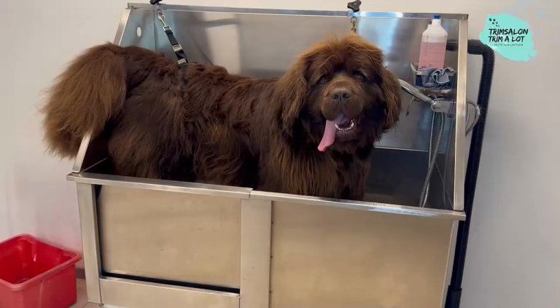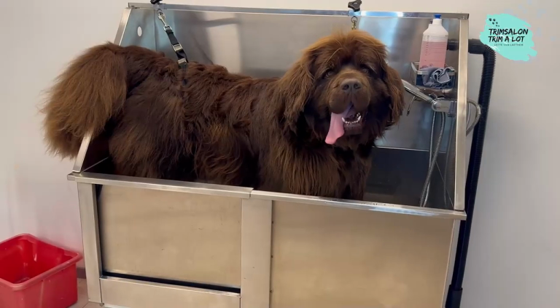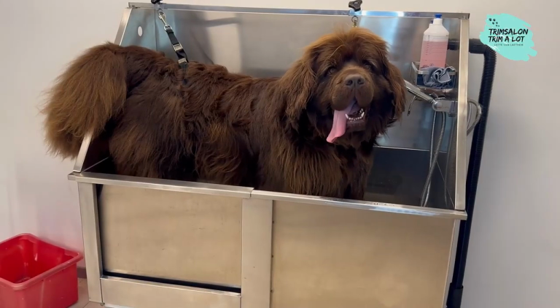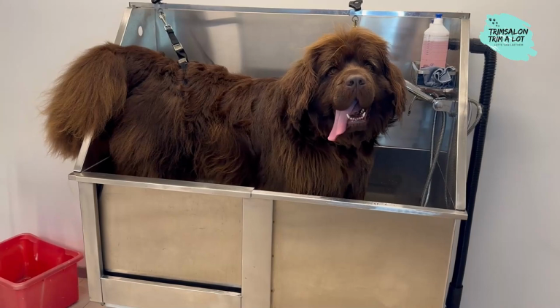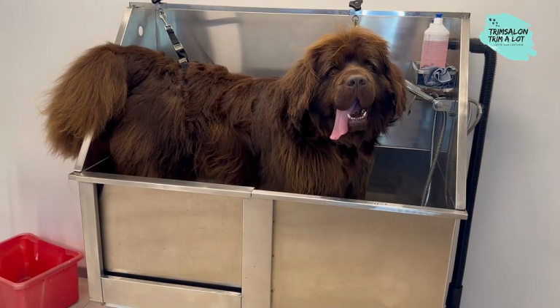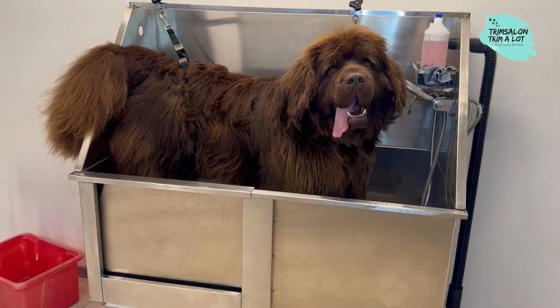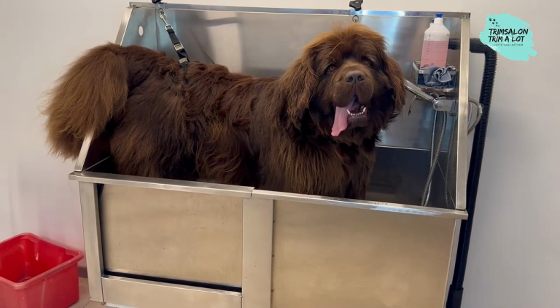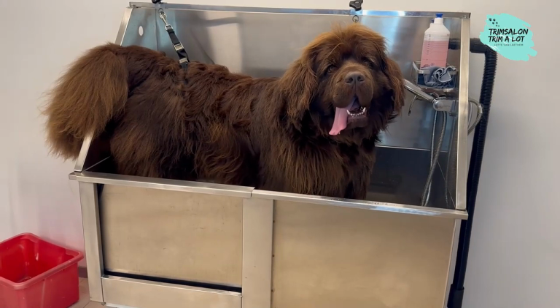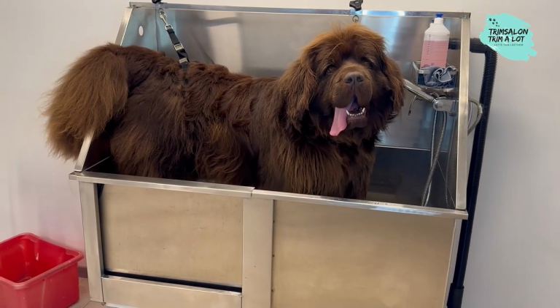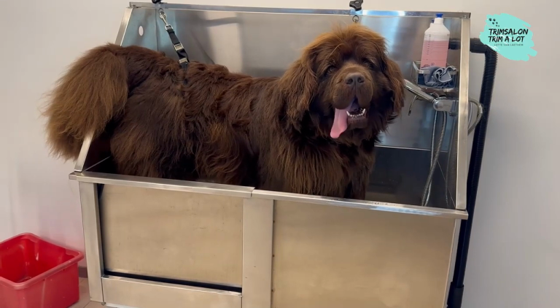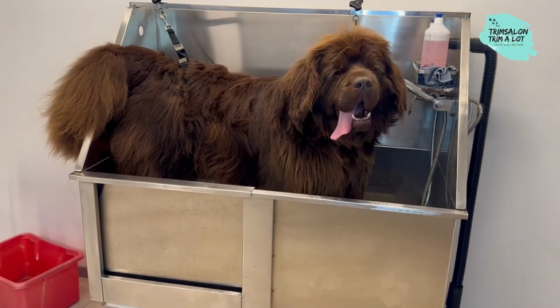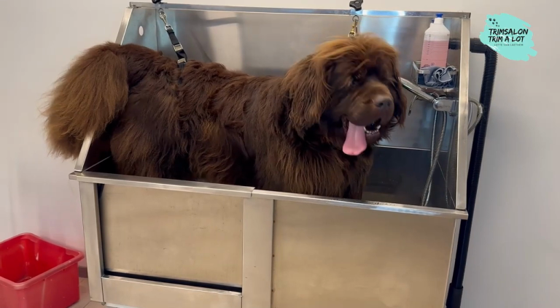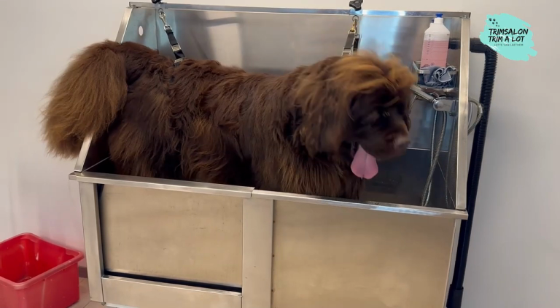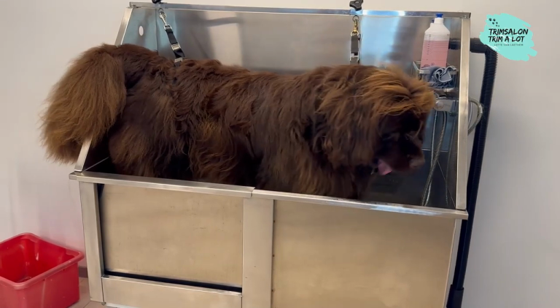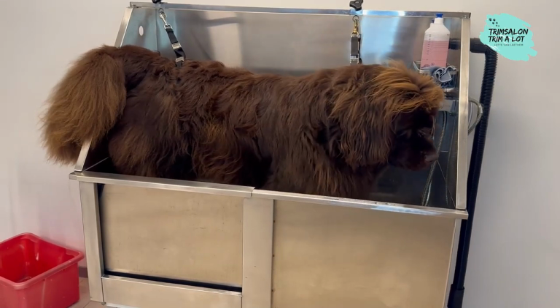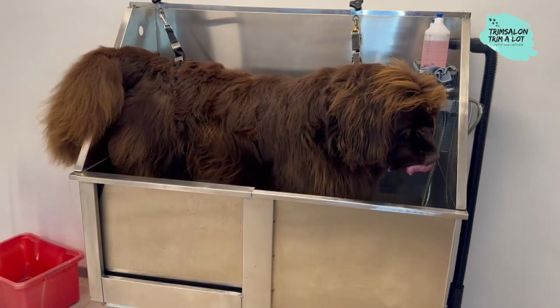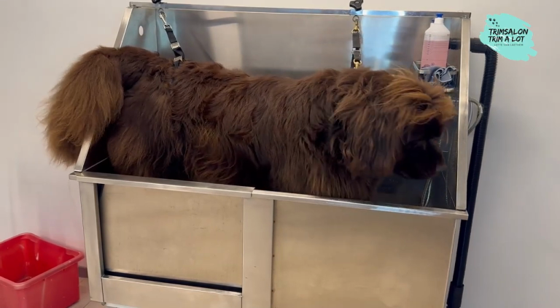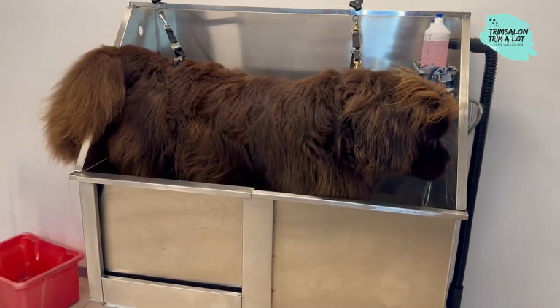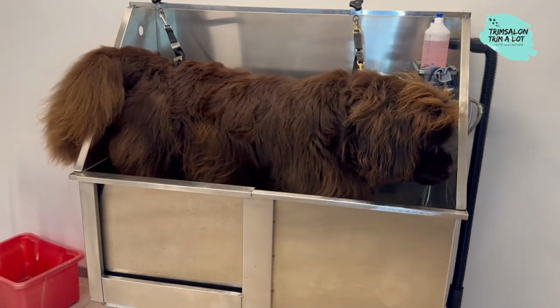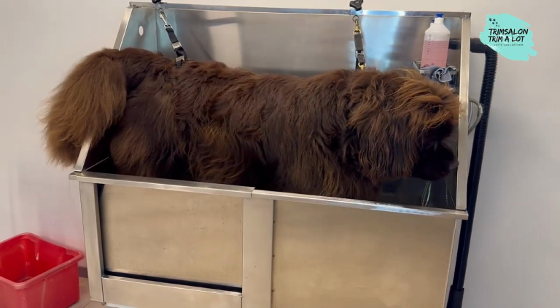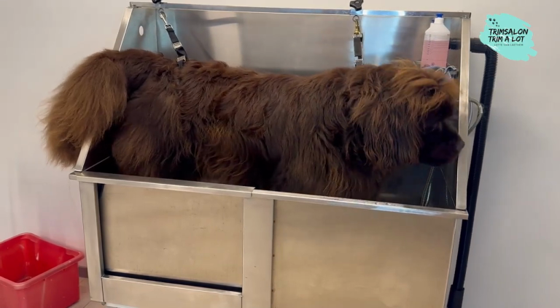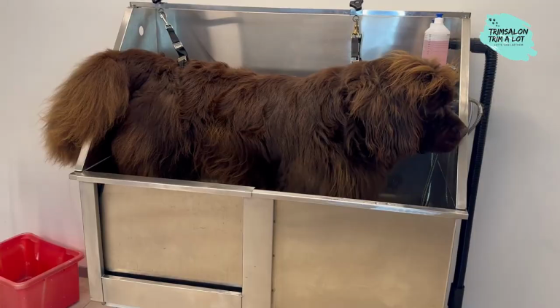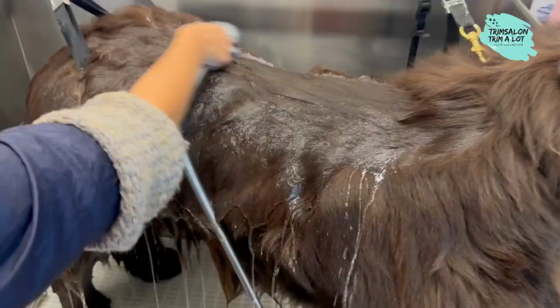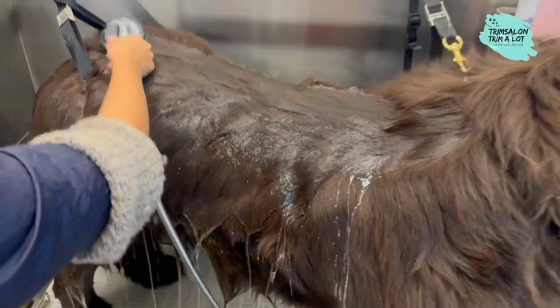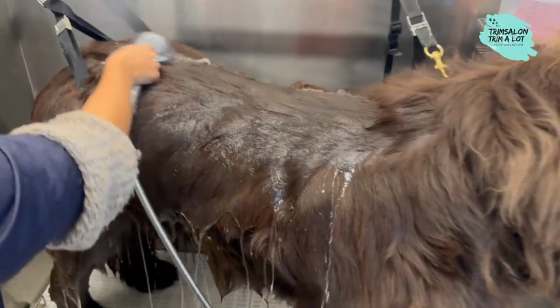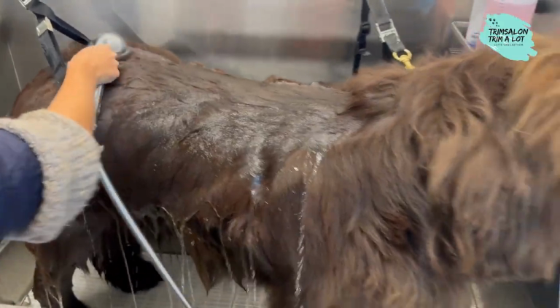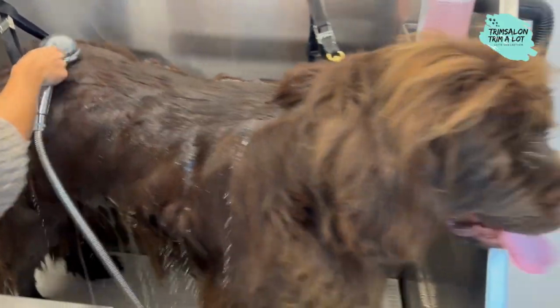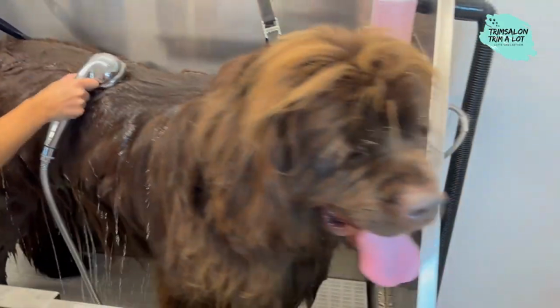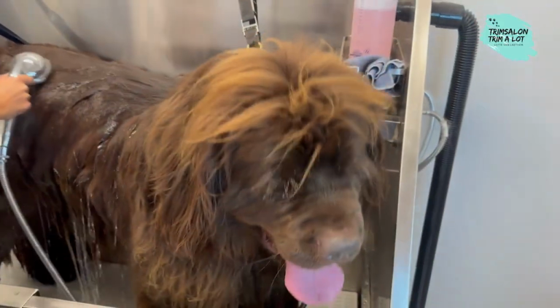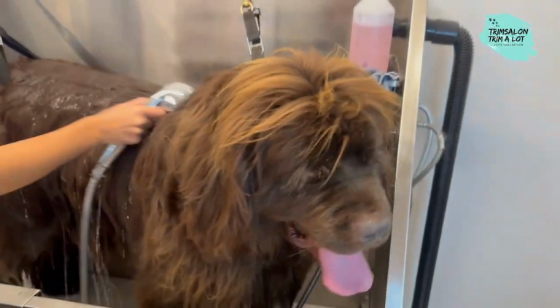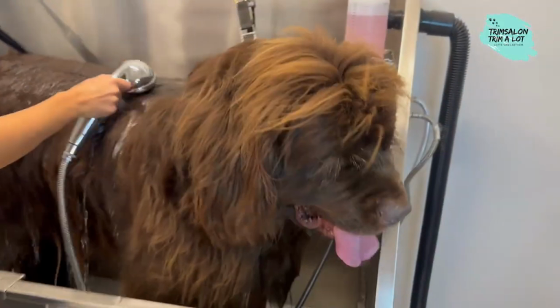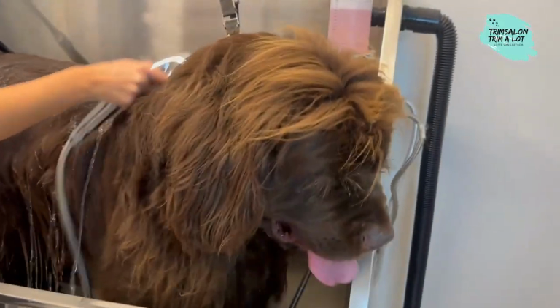After getting acquainted, we place Staff in the bathtub. As you can see, my bath is just big enough. First, we make the dog completely wet.